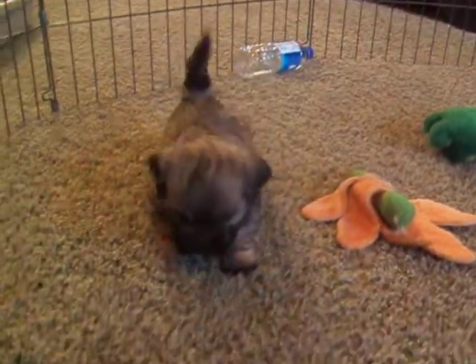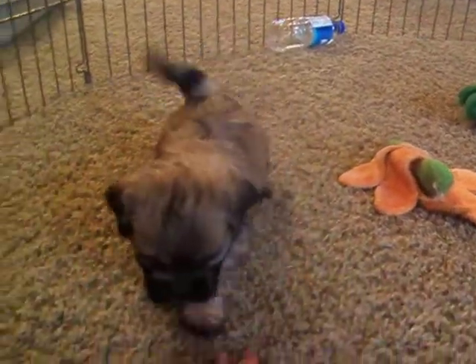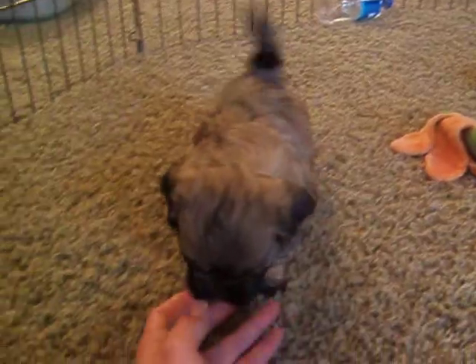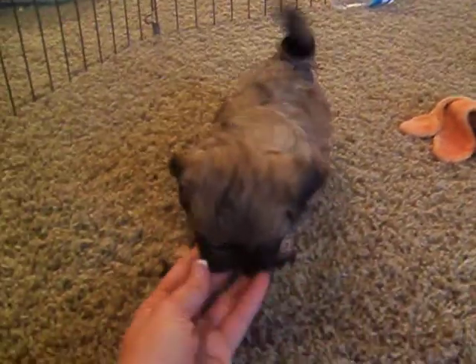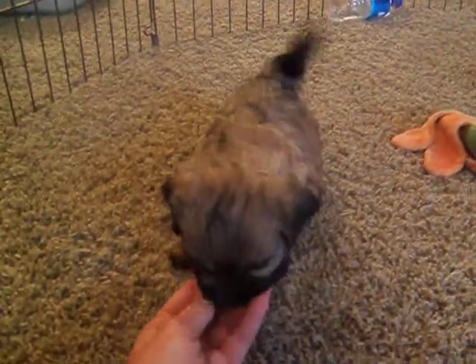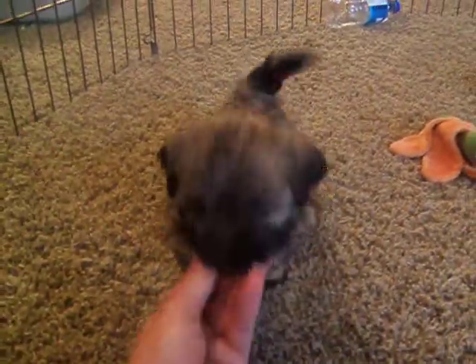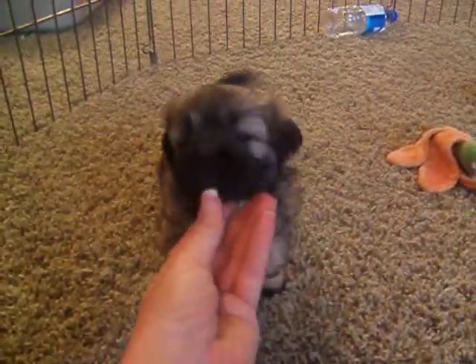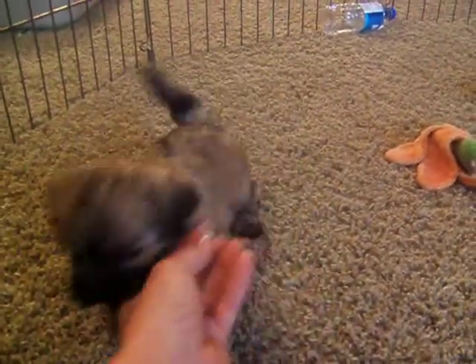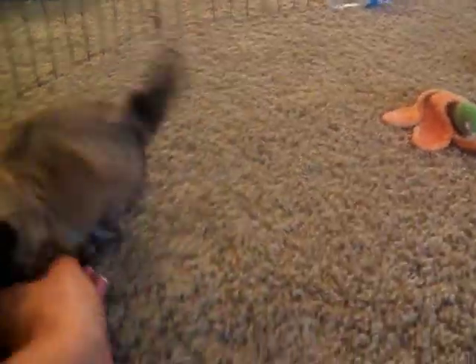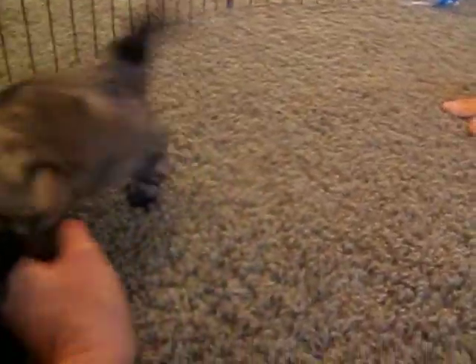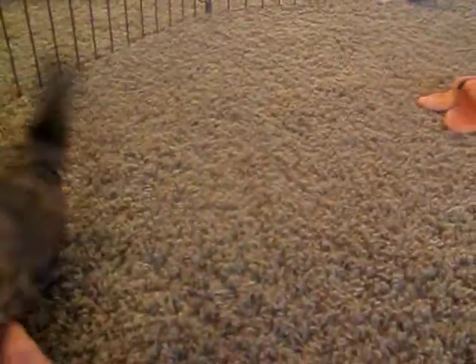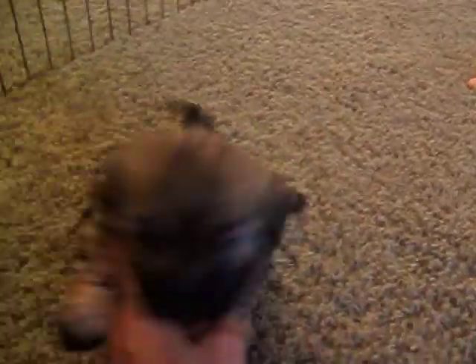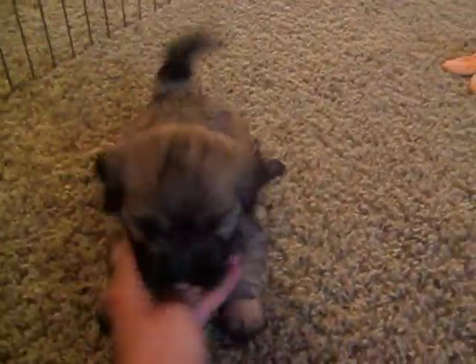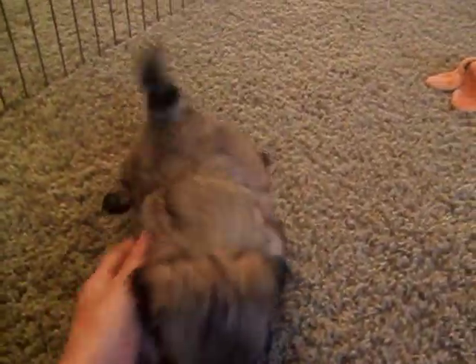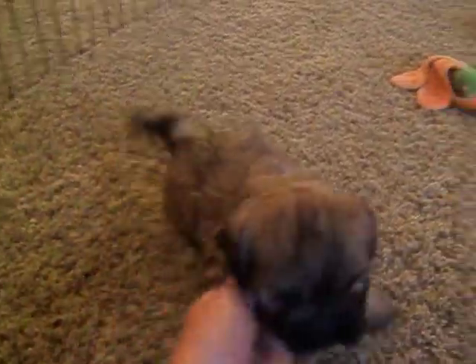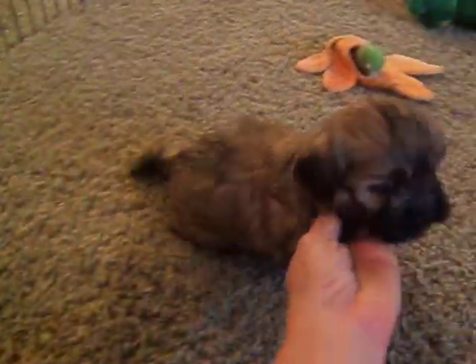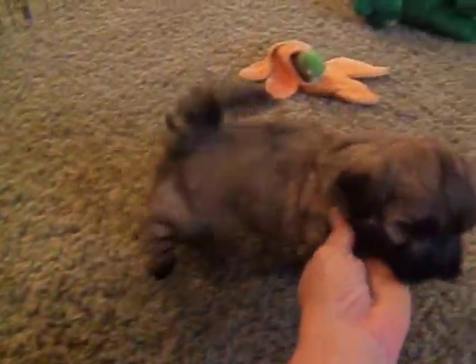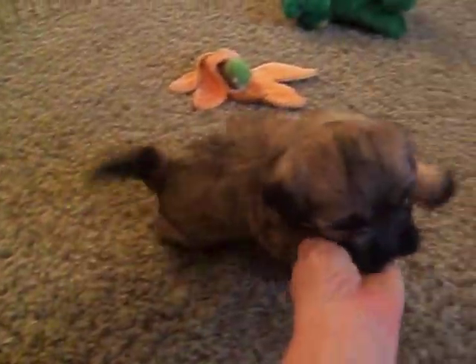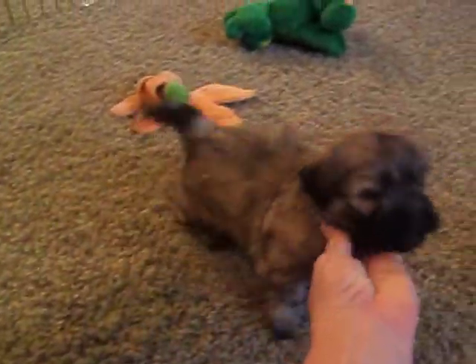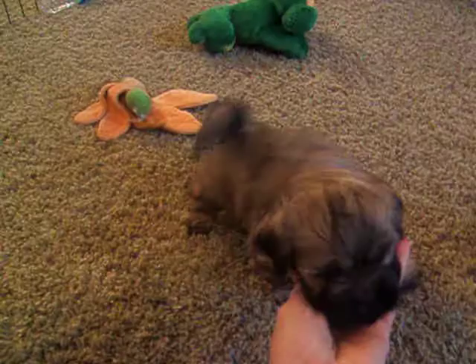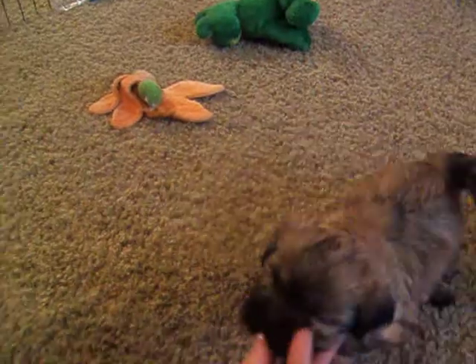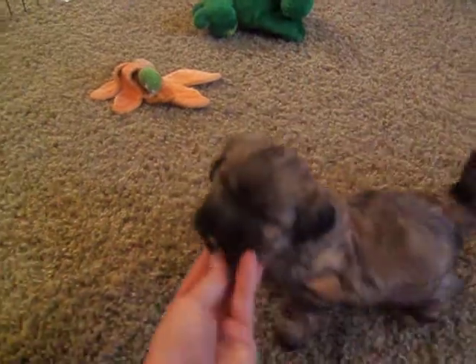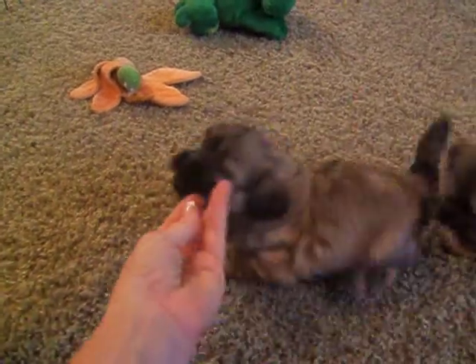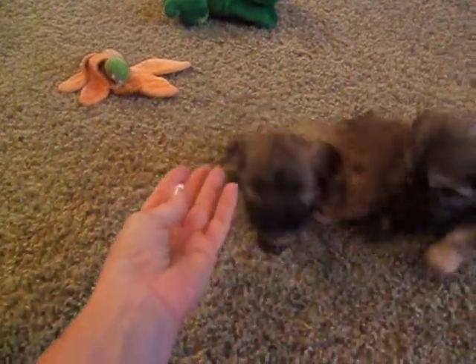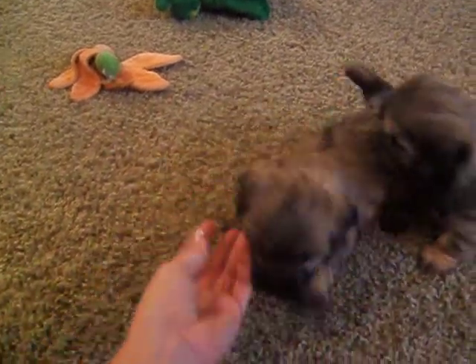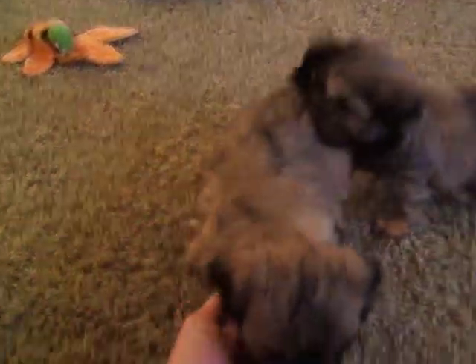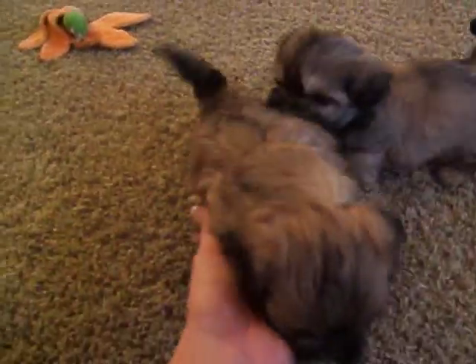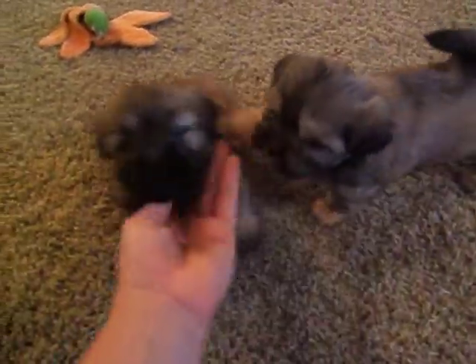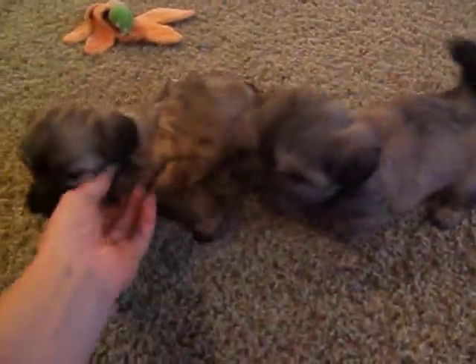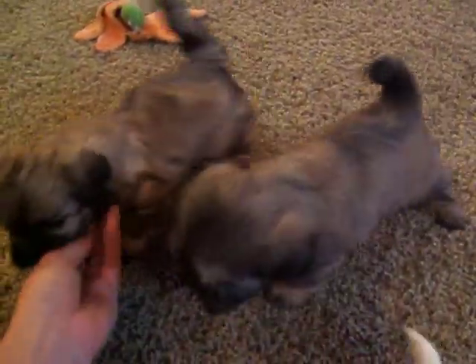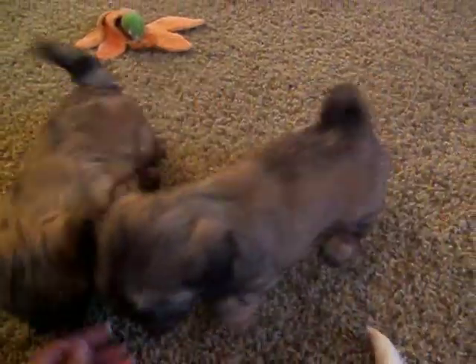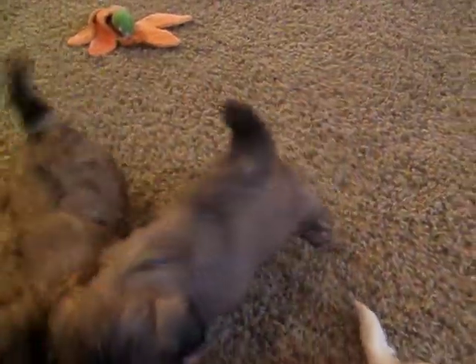This little girl is Holly. Holly's got very thick fur, really nice fur, starting to get a wave to it.